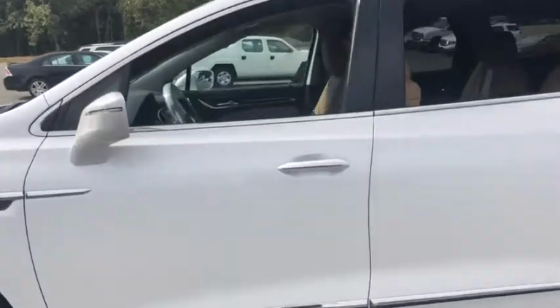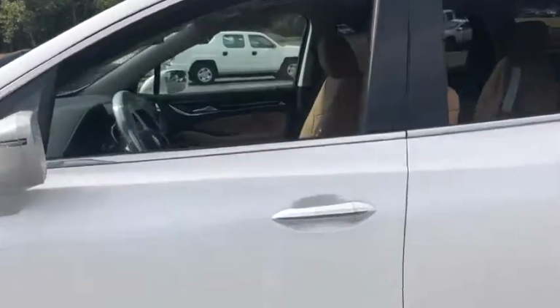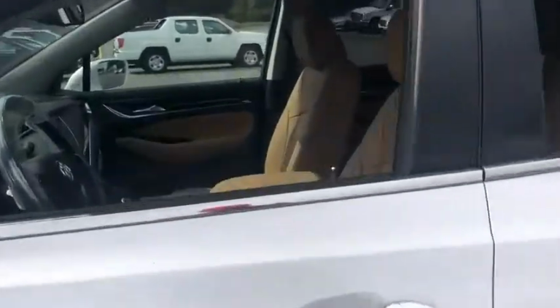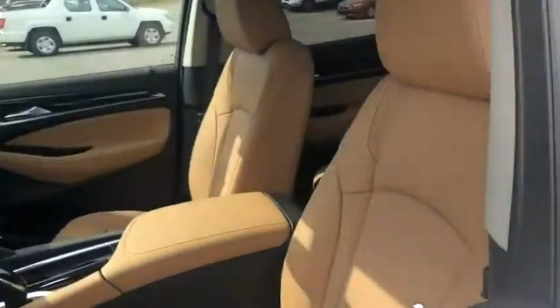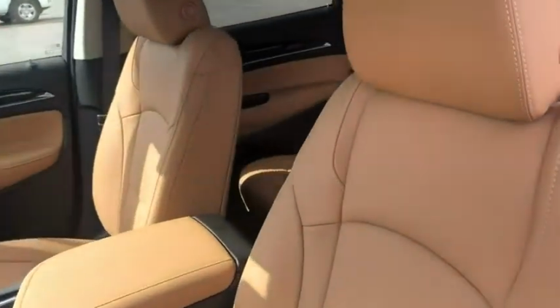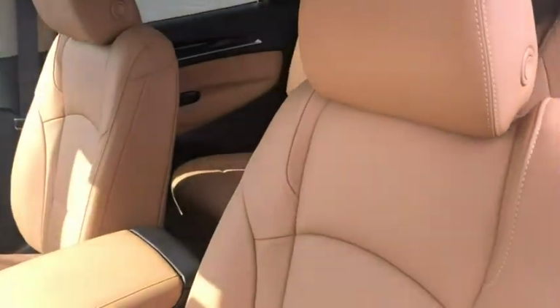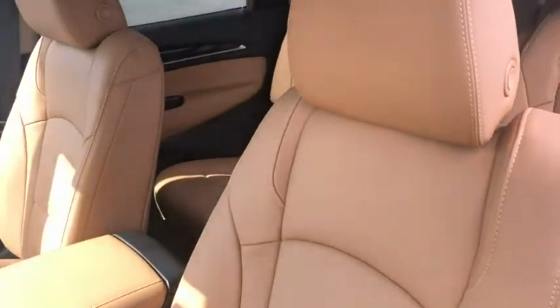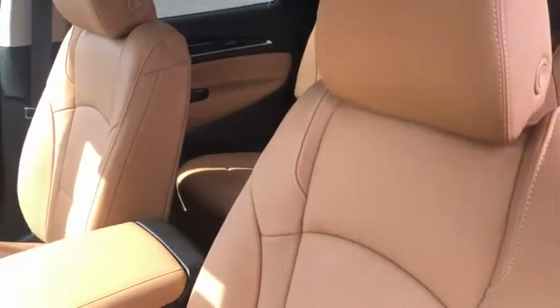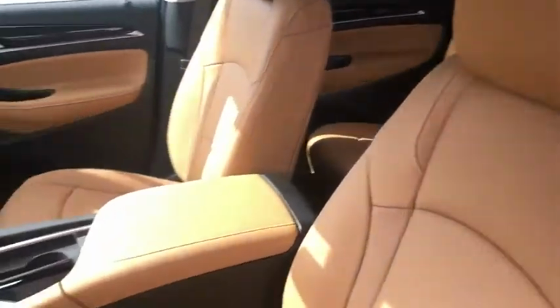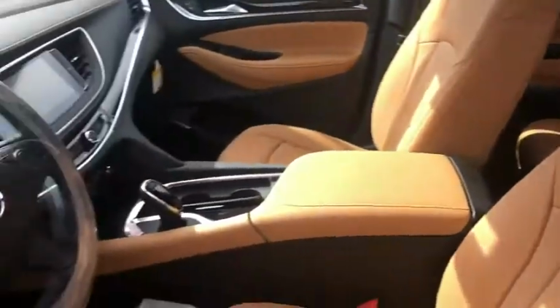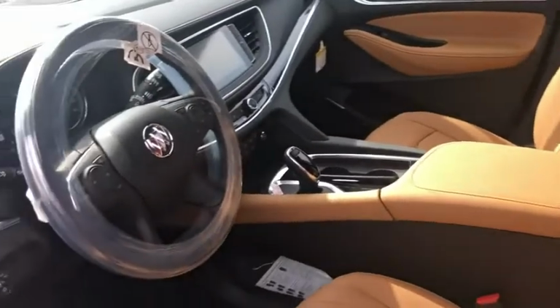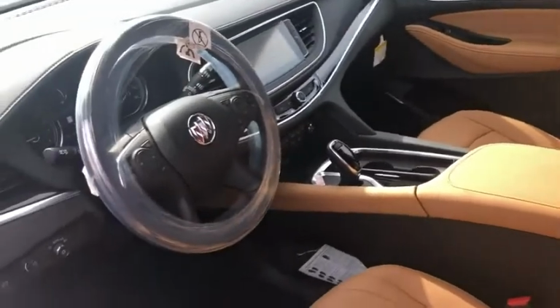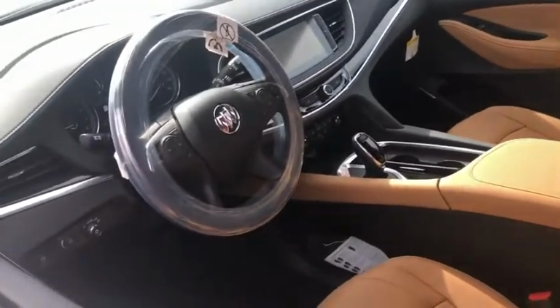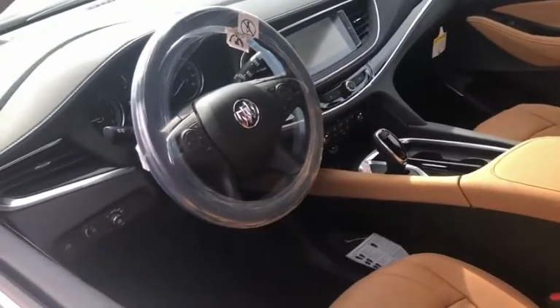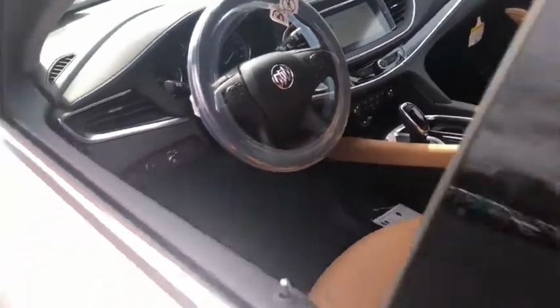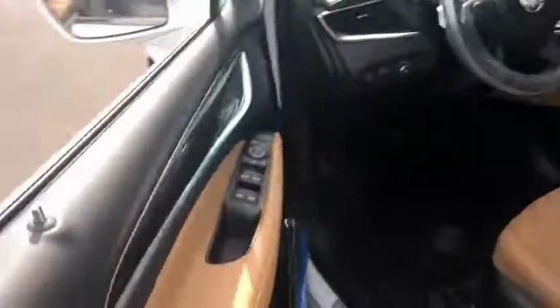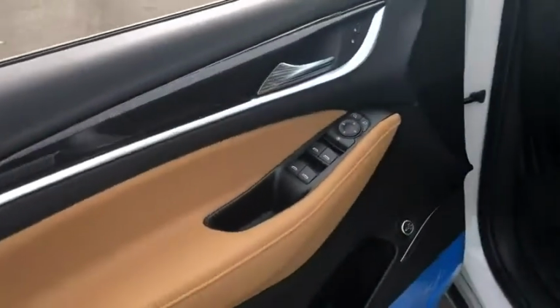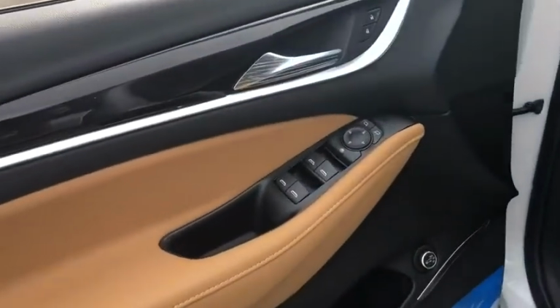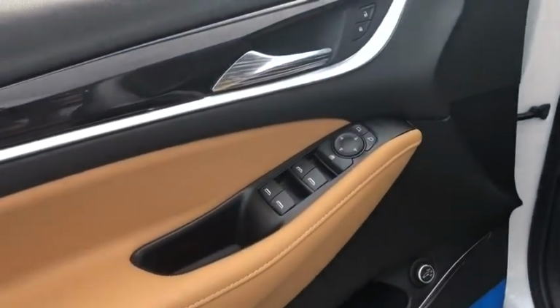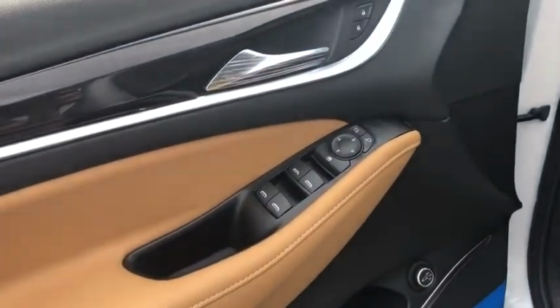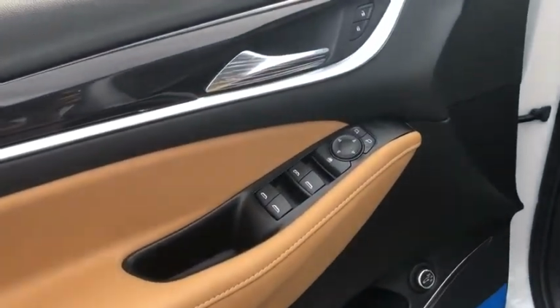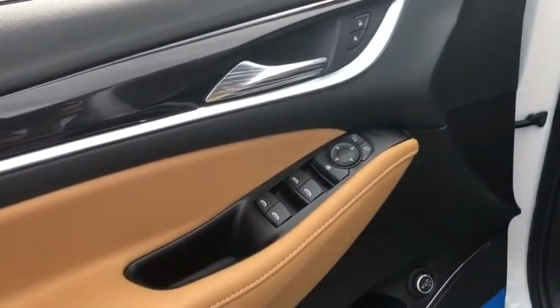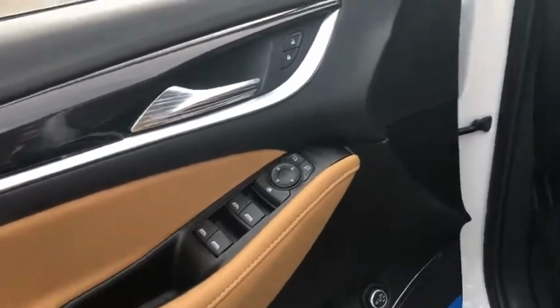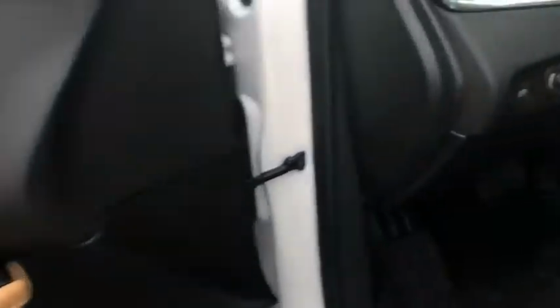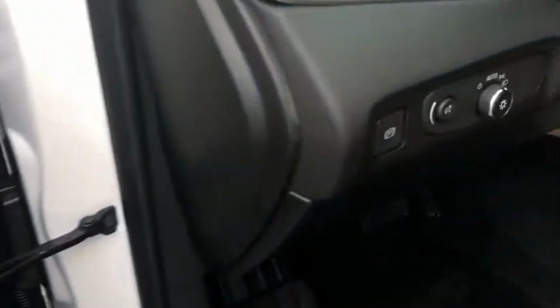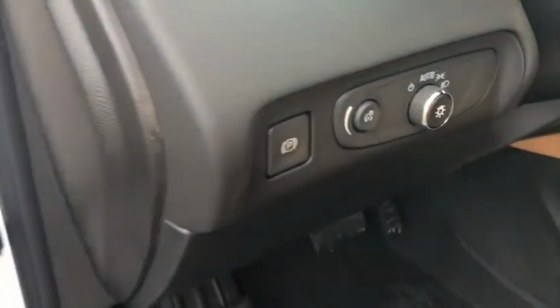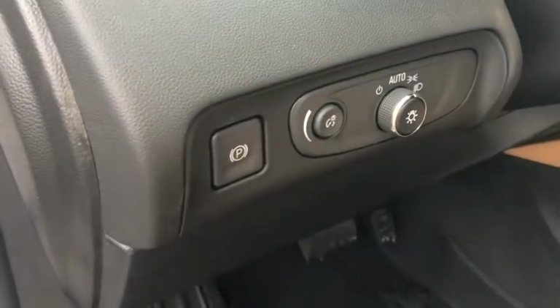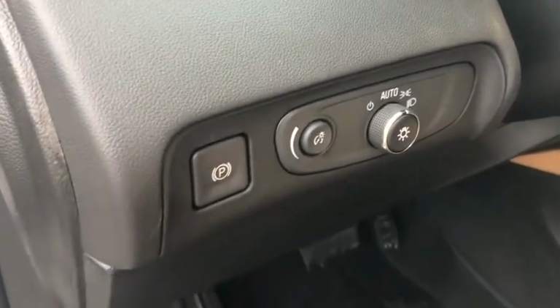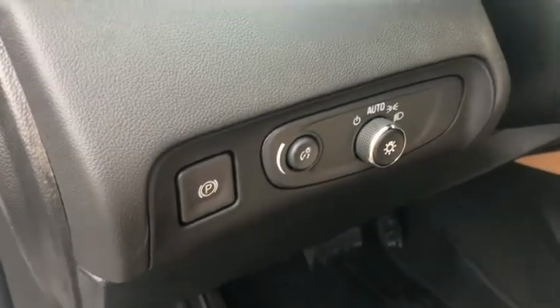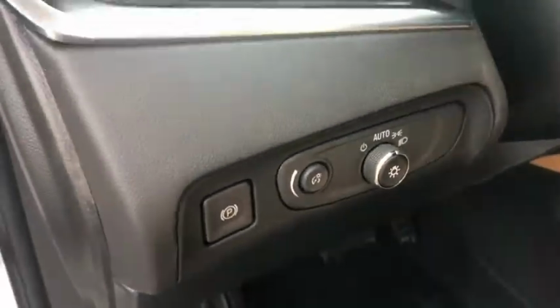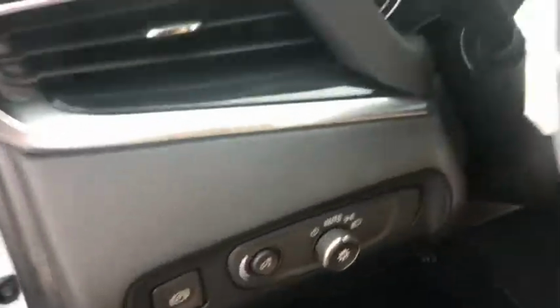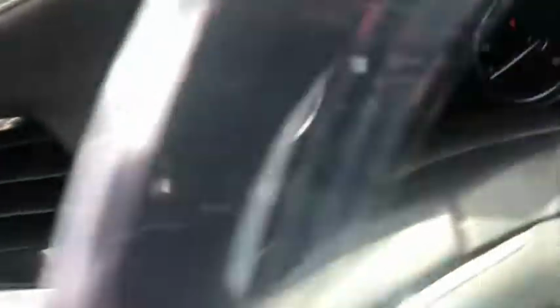Anti-lock braking system, power liftgate, steering wheel audio controls, backup camera, remote engine start, all-wheel drive, stability control, traction control, power passenger seat, keyless entry, leather wrapped steering wheel, Bluetooth.